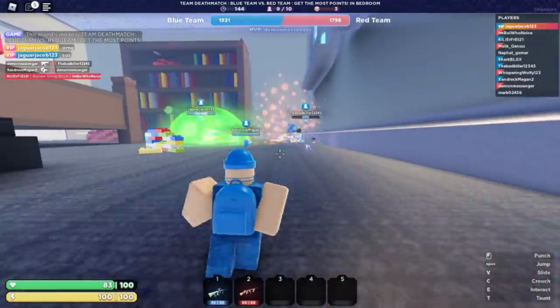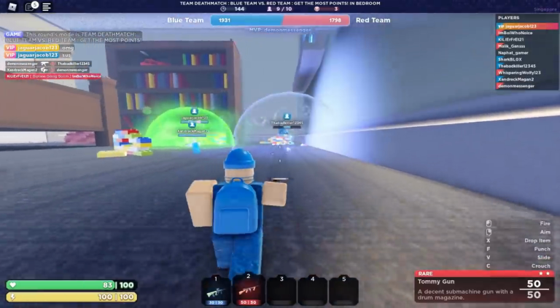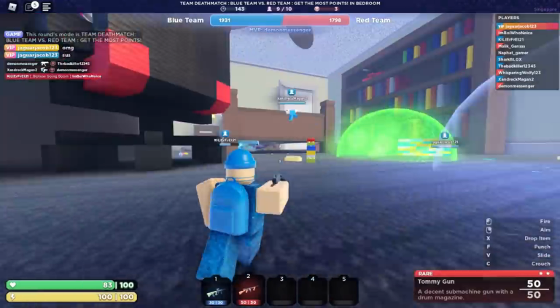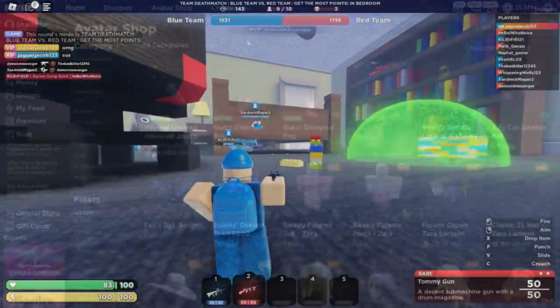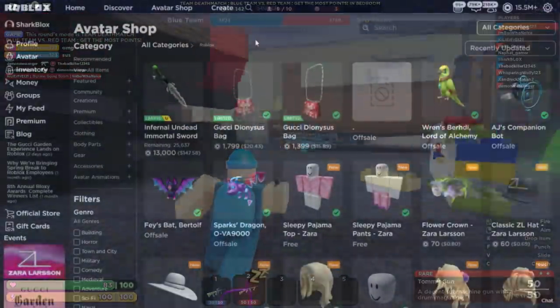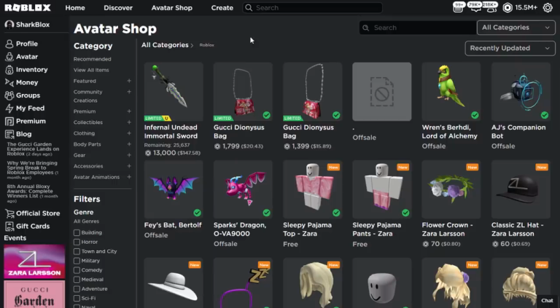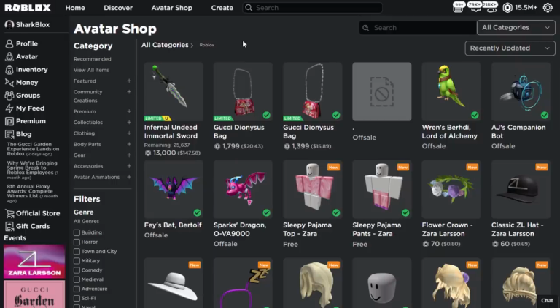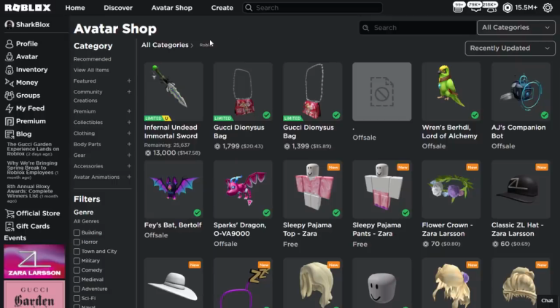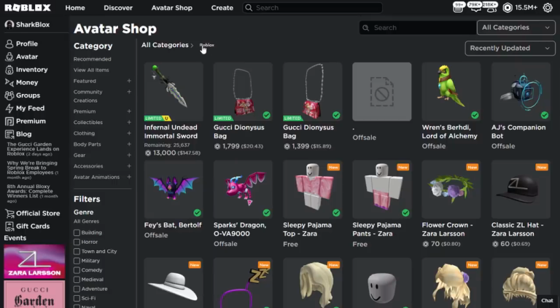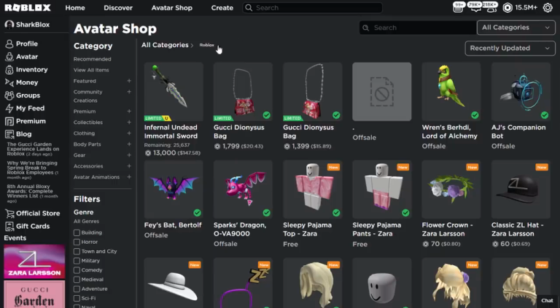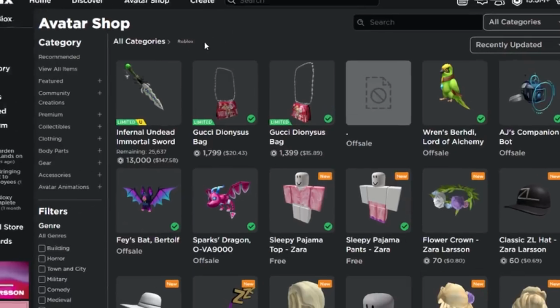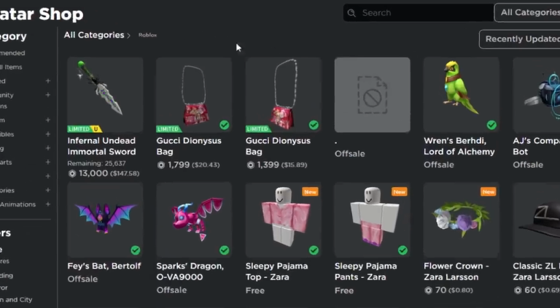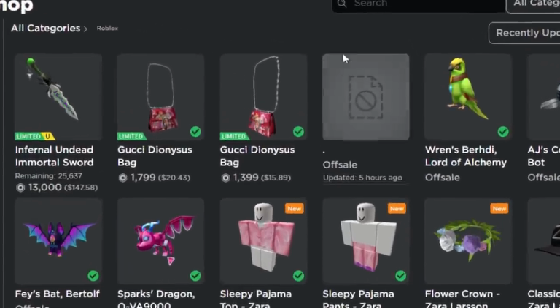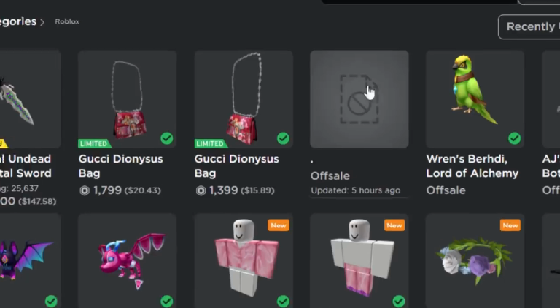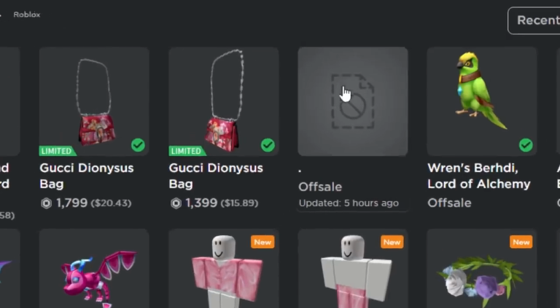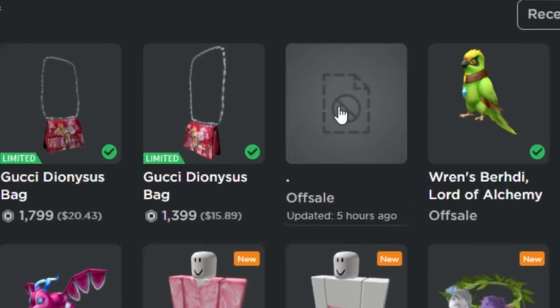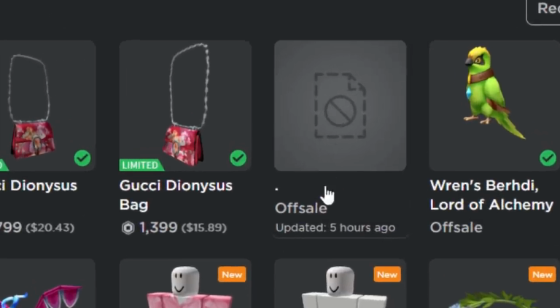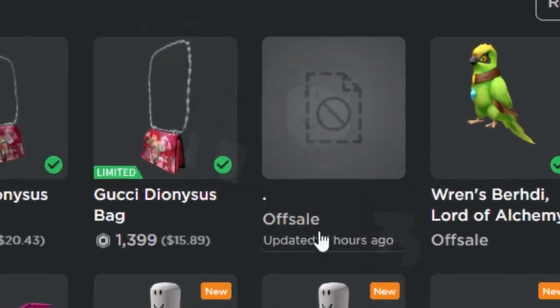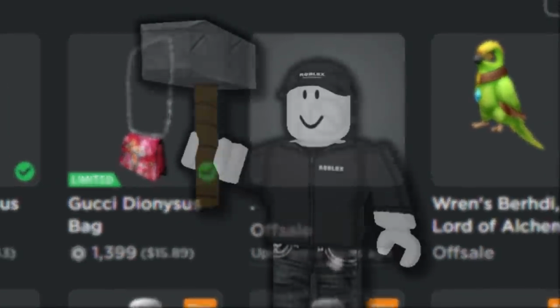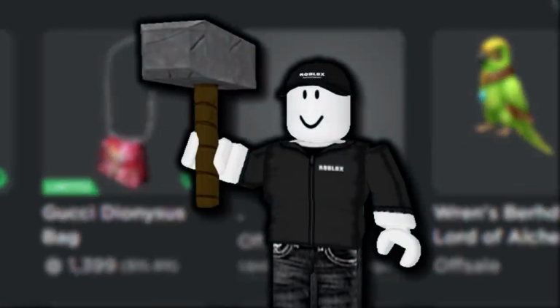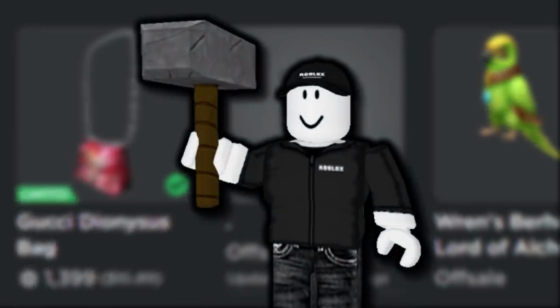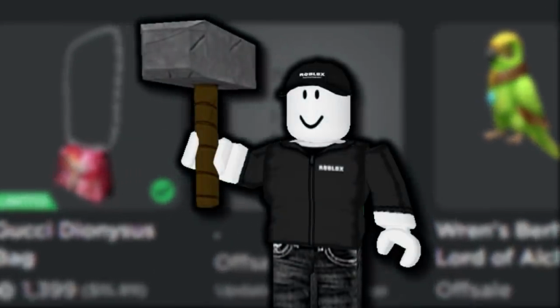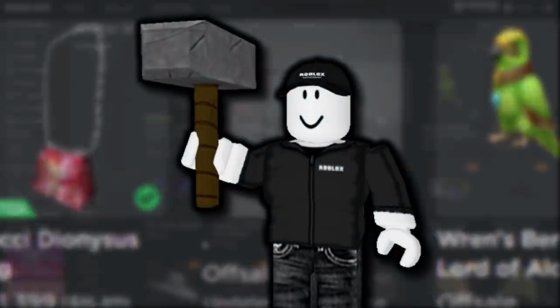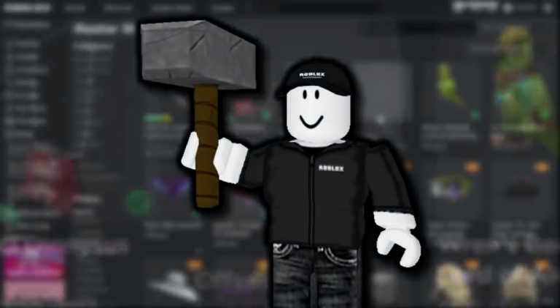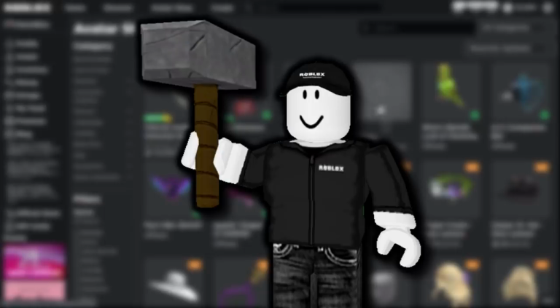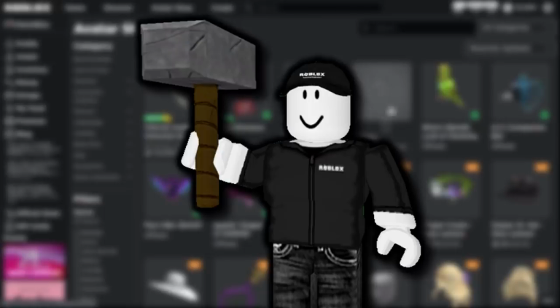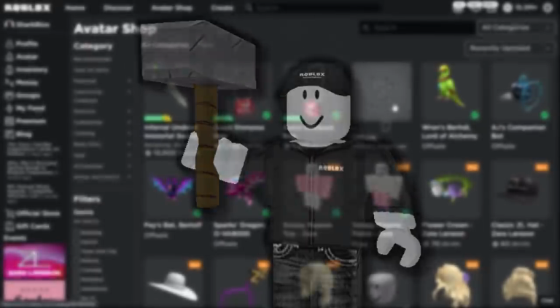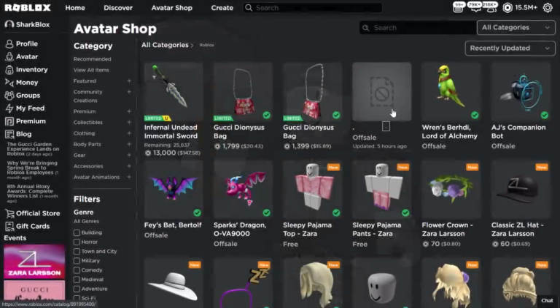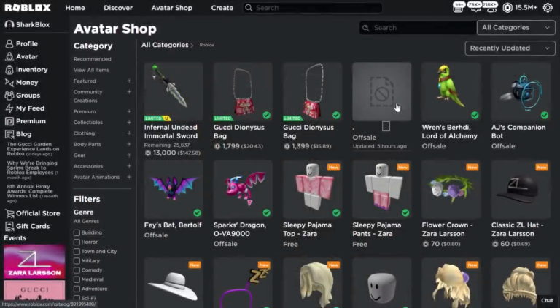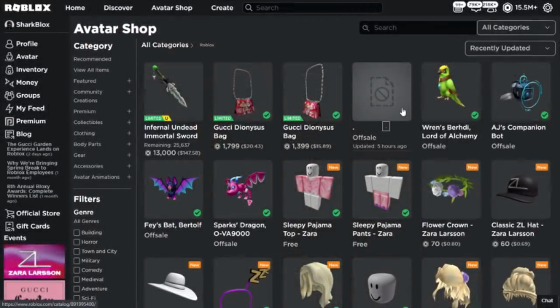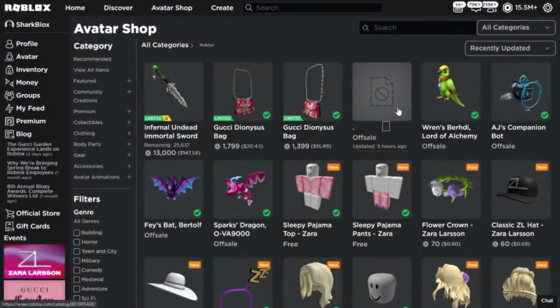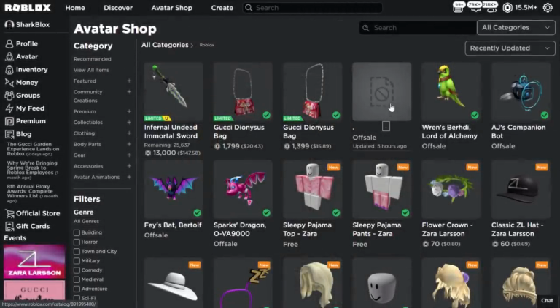I'm over on all of the items that have been uploaded by Roblox, and this right here is the item I was talking about - updated five hours ago. Since then, Roblox have deleted it. Yes, this used to be an item before Roblox removed it from the website.